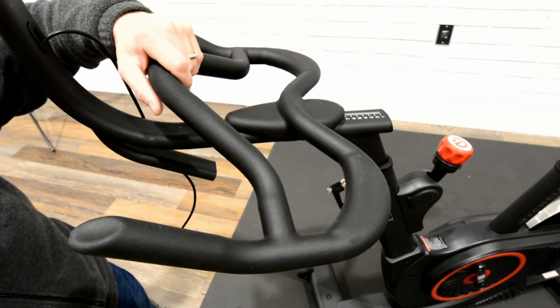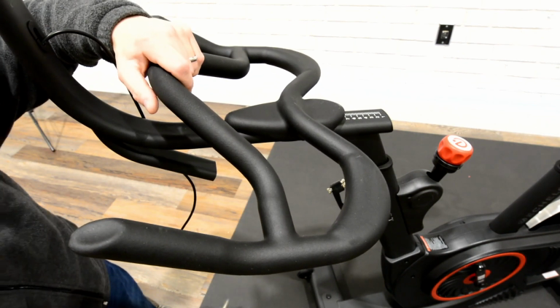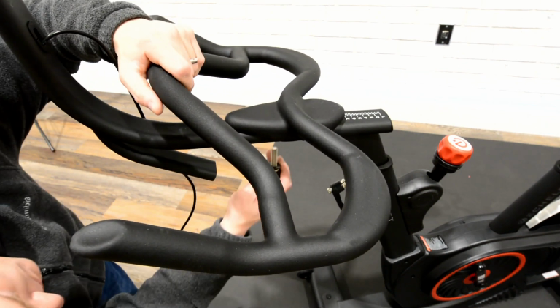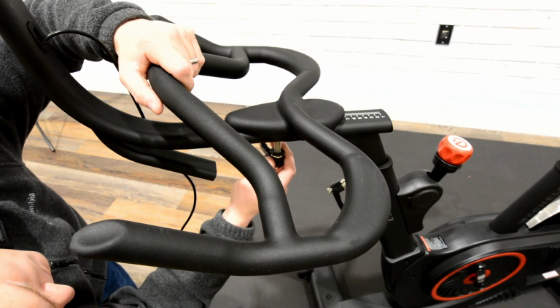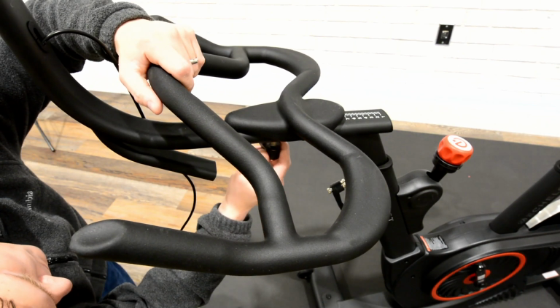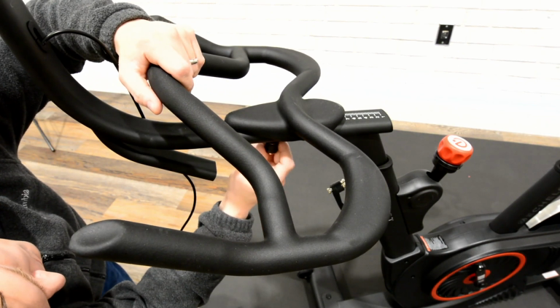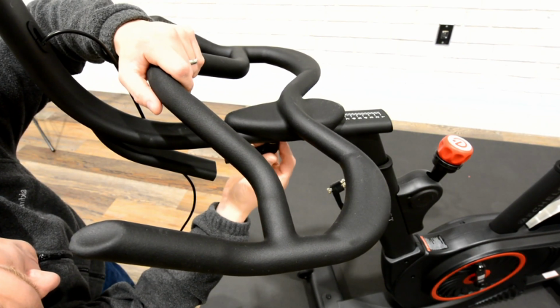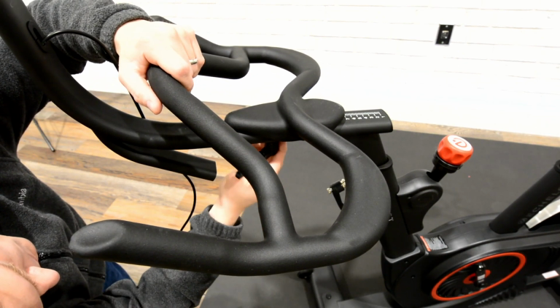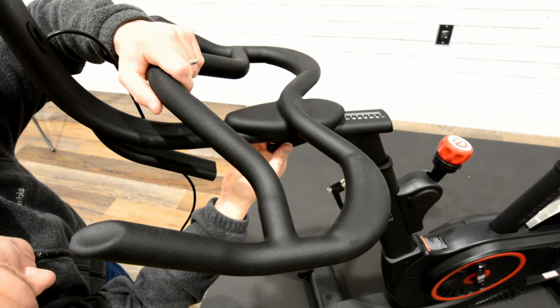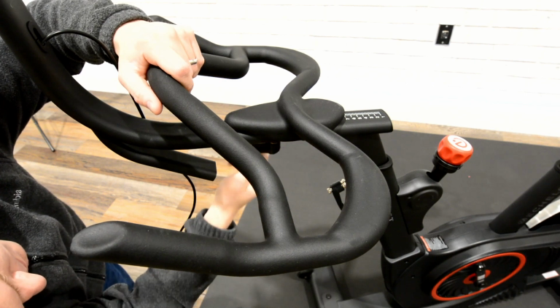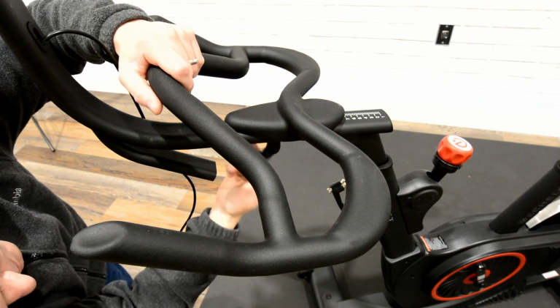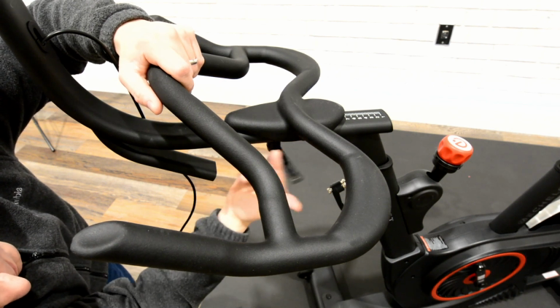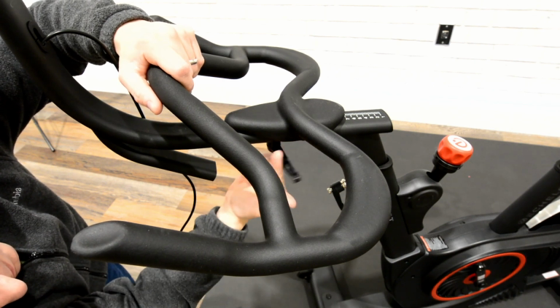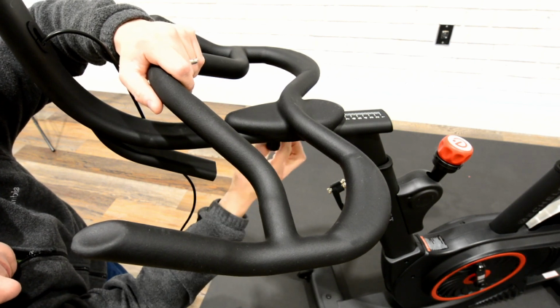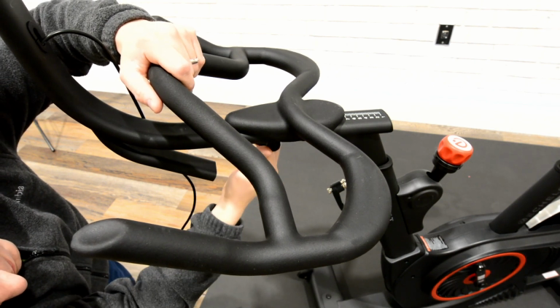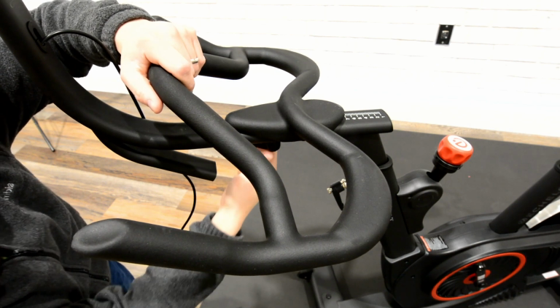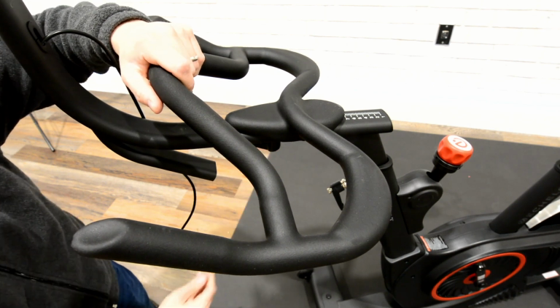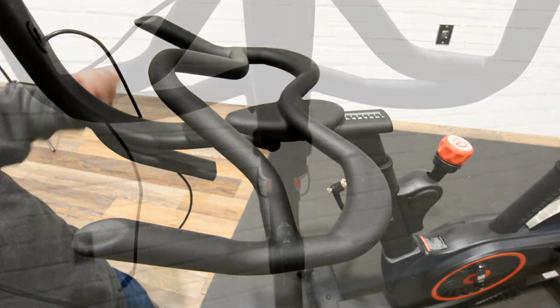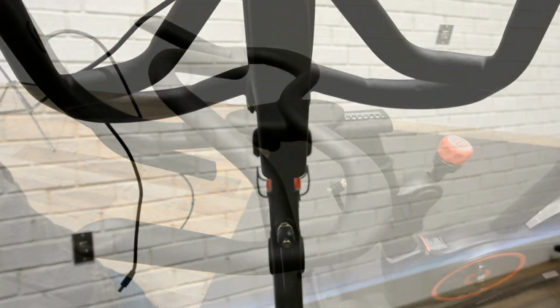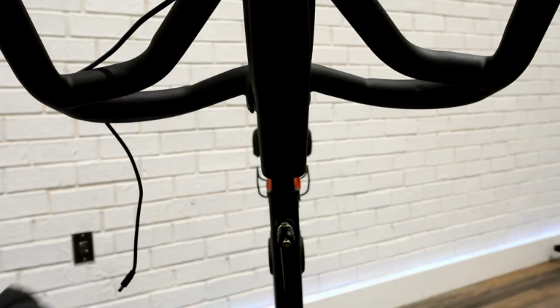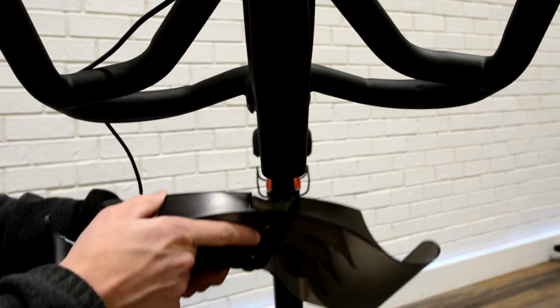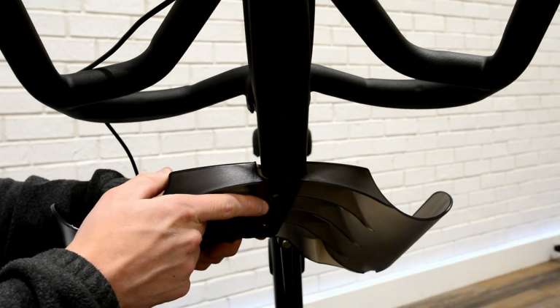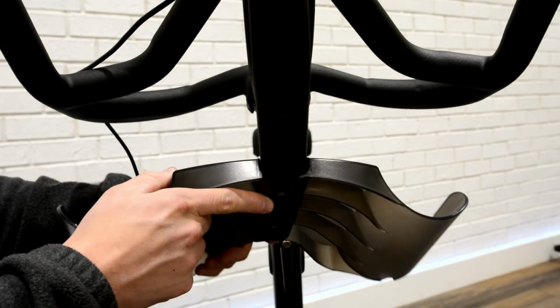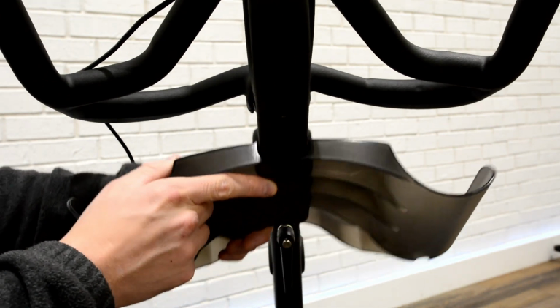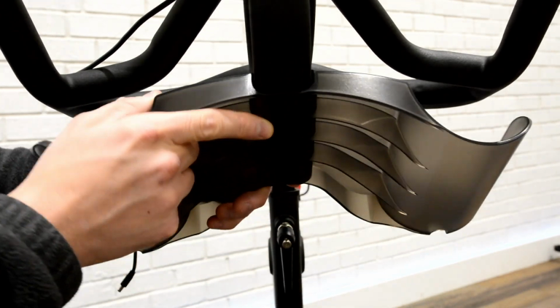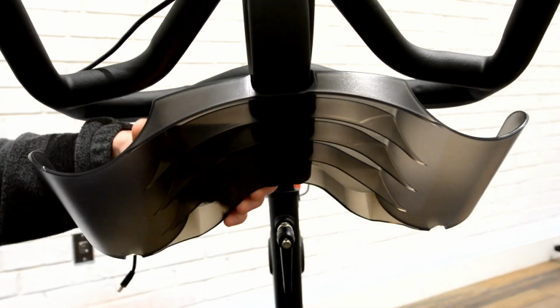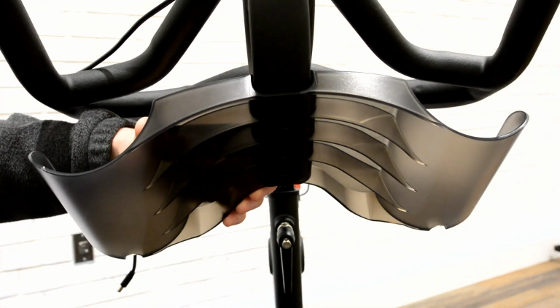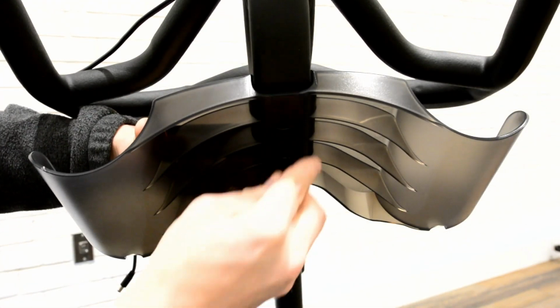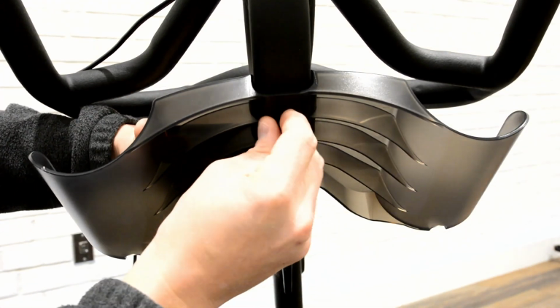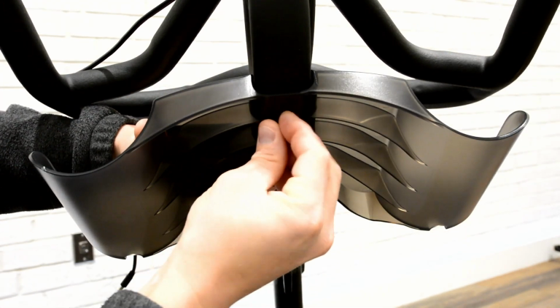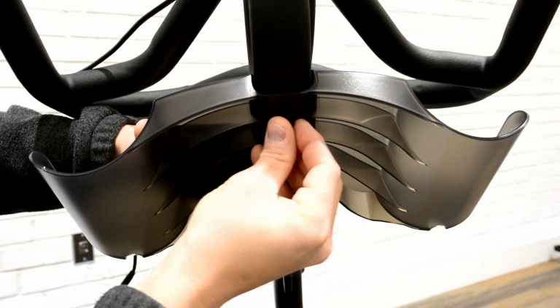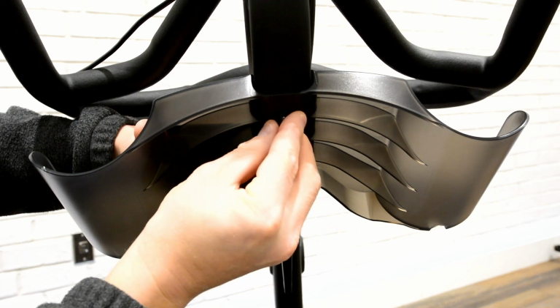Place handlebars onto handlebar post and secure with handlebar adjustment lever. Slide water bottle holder onto post and secure with two screws.